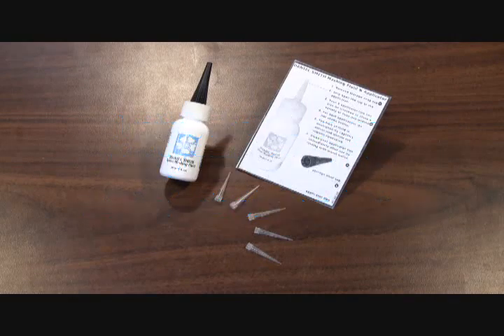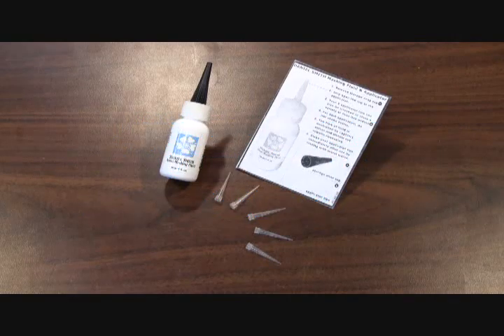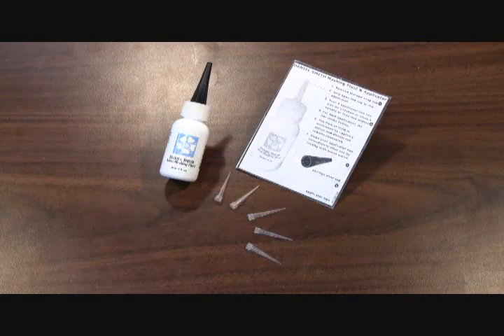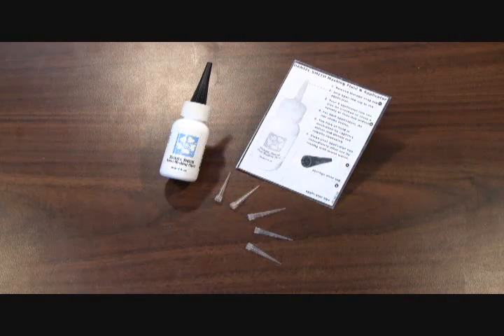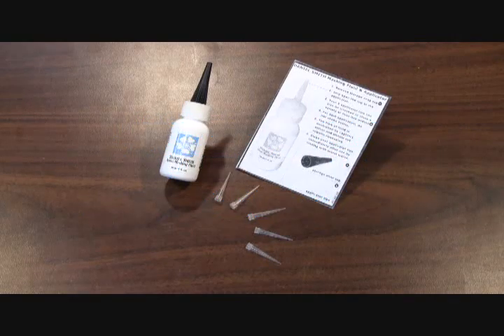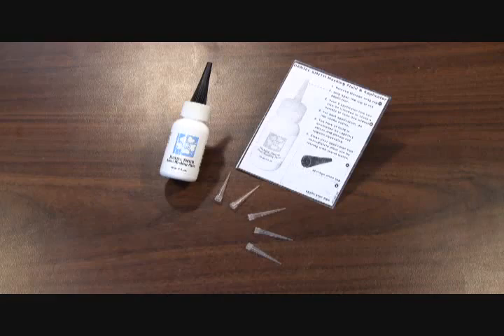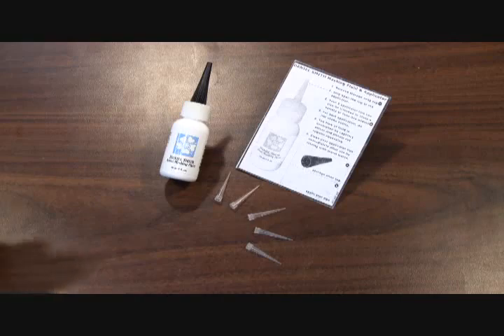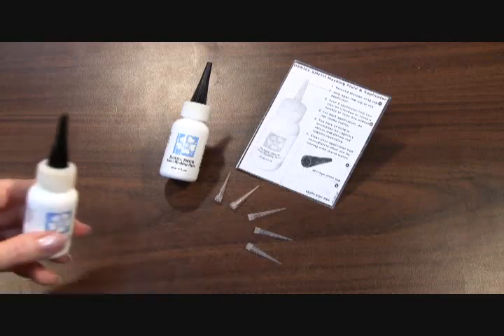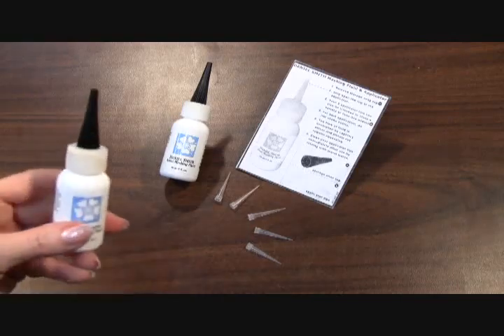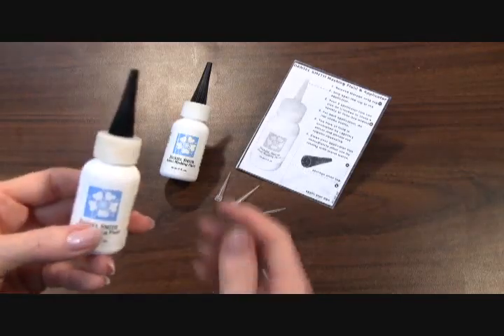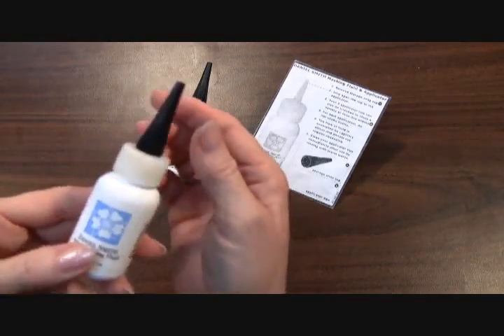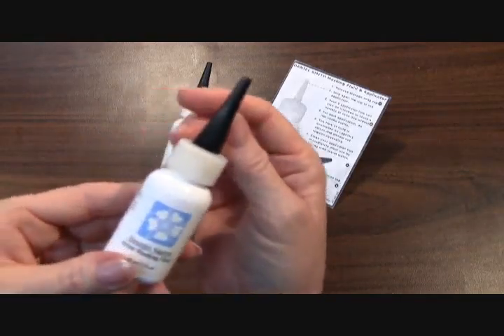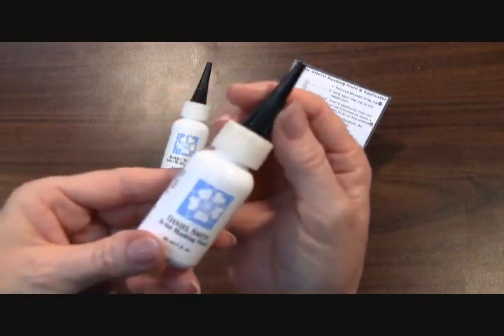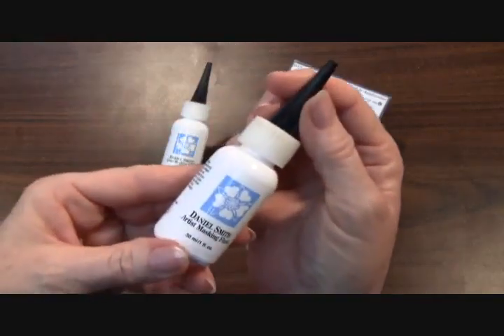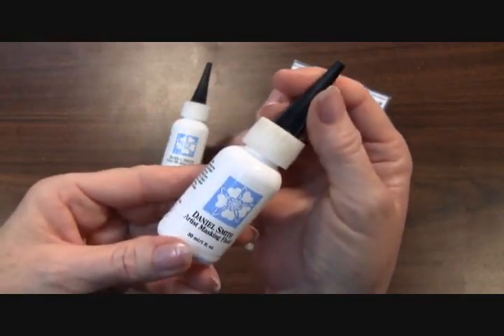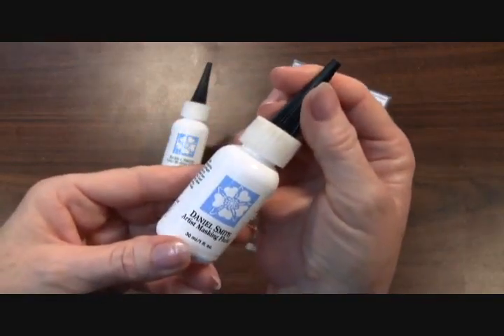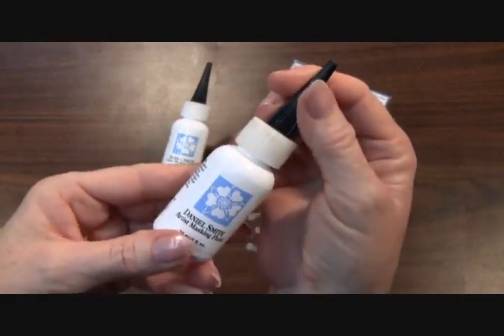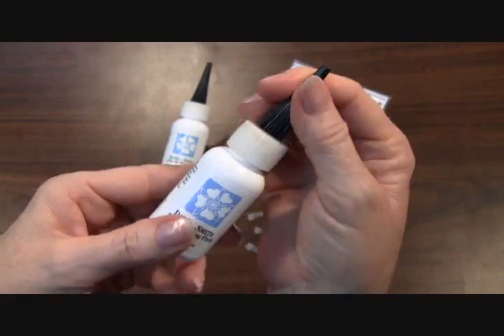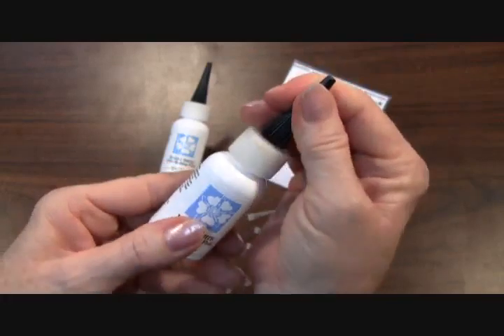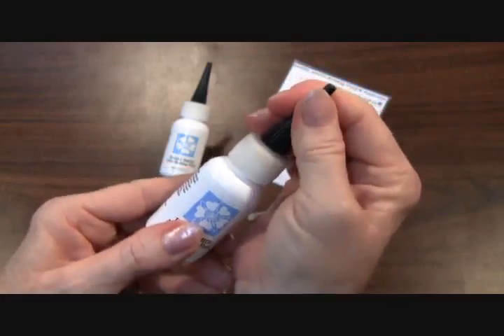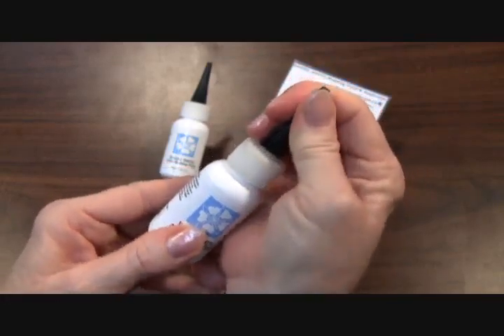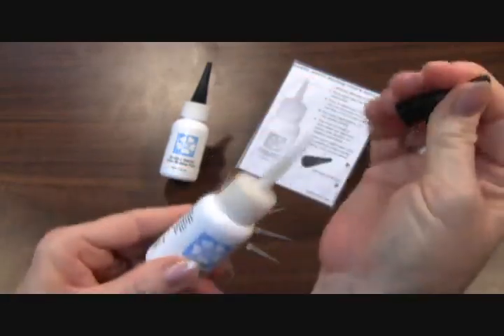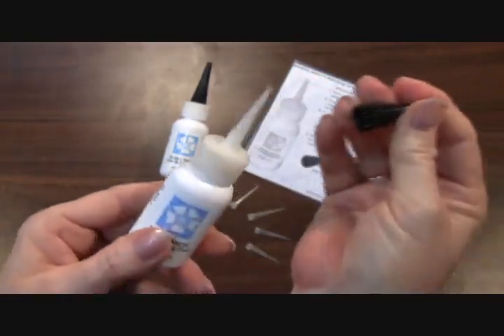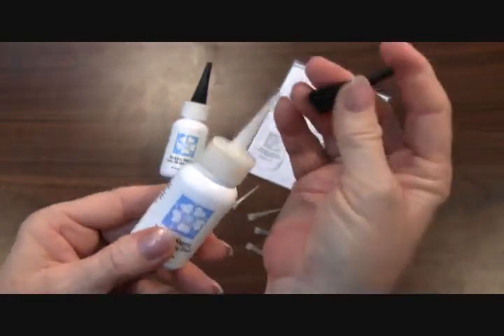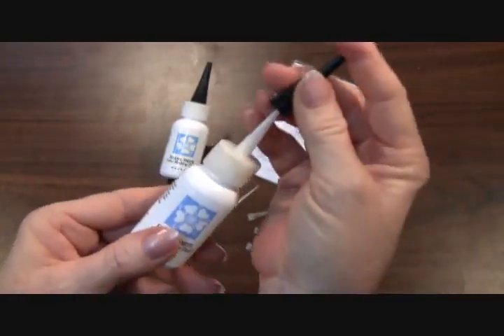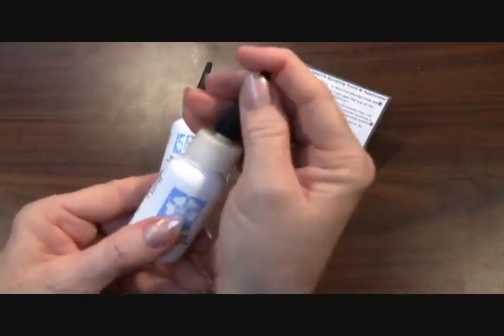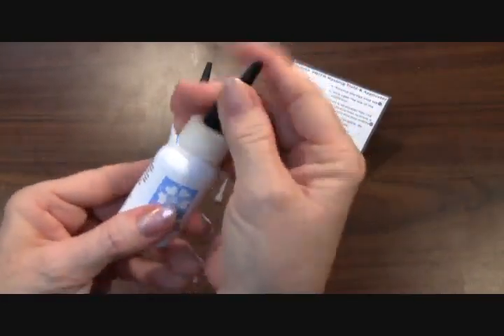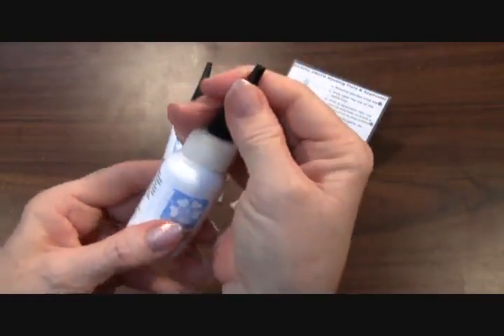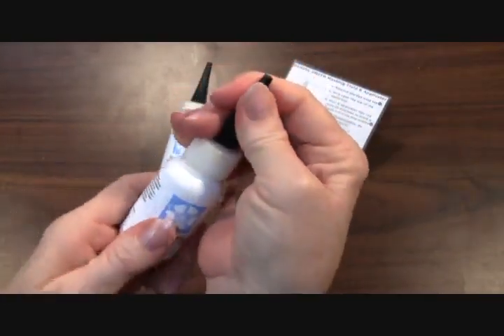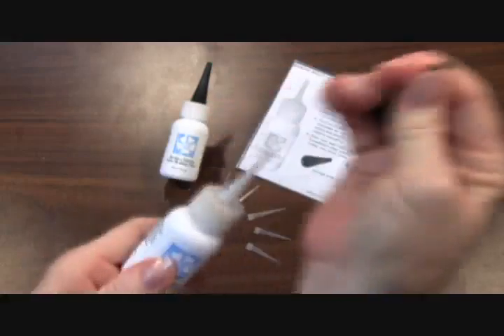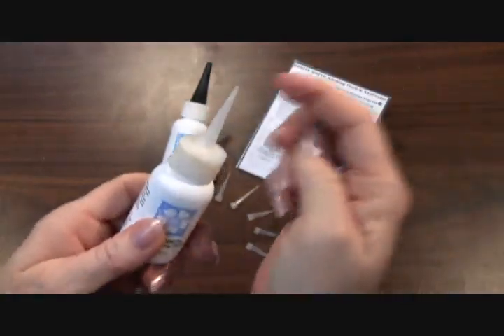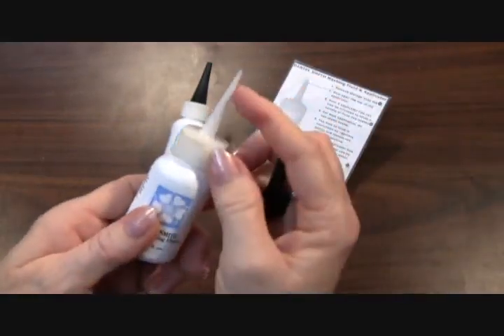Hi, I'd like to introduce you to our Daniel Smith Artist Masking Fluid. This is a bottle of our Daniel Smith Artist Masking Fluid. It comes with a little snap-off top, and as you can see when I take the top off,